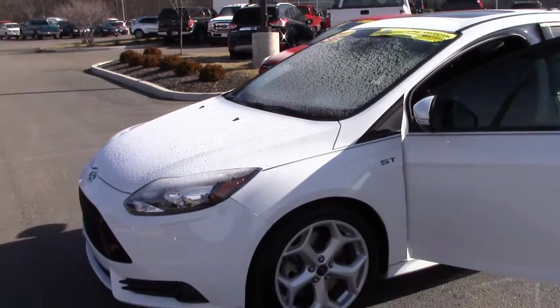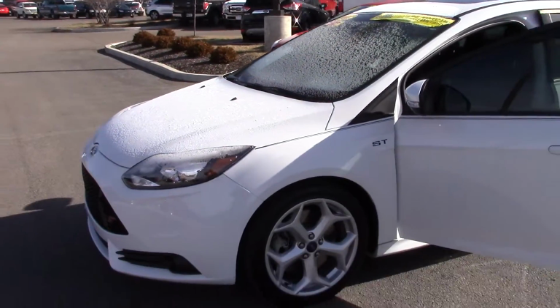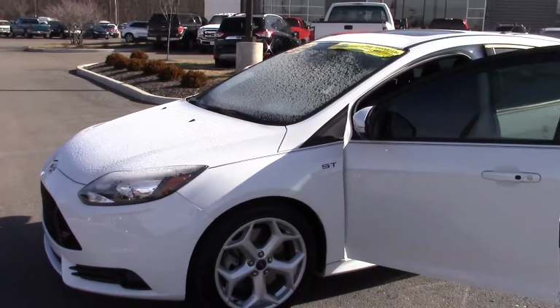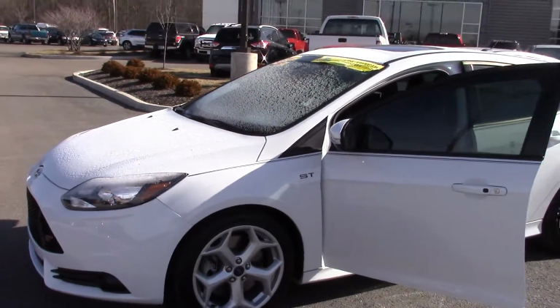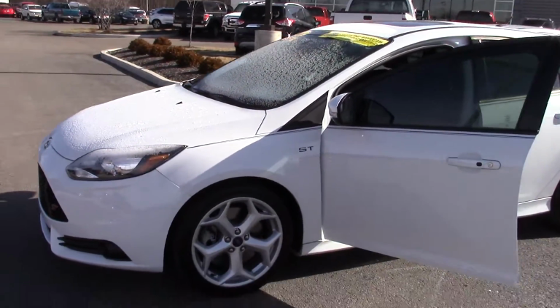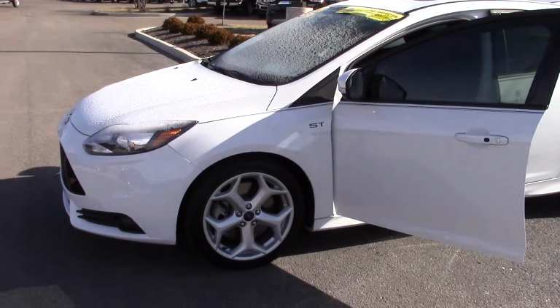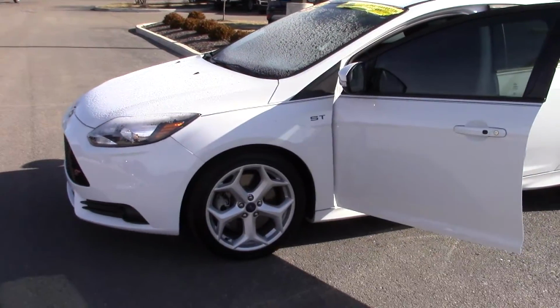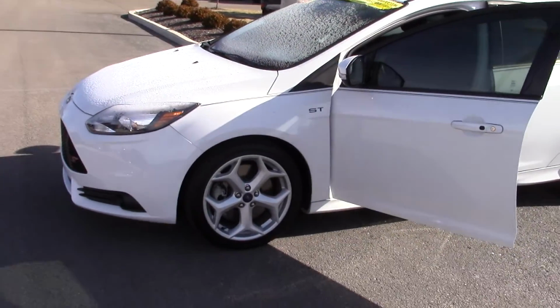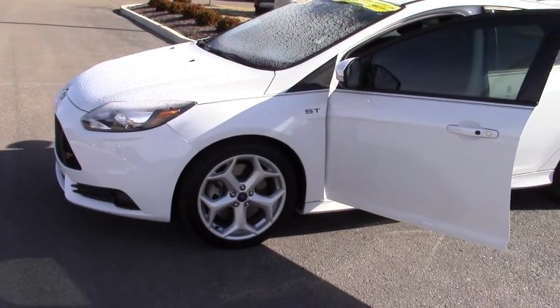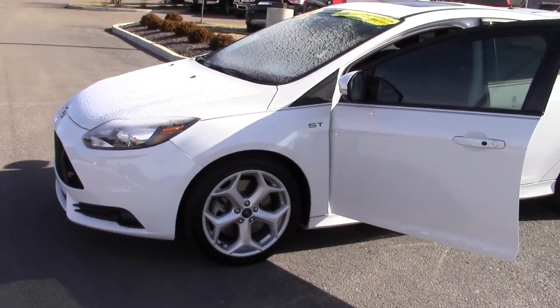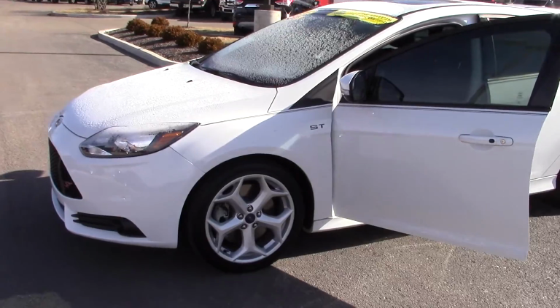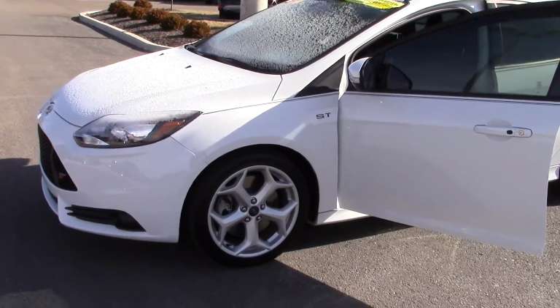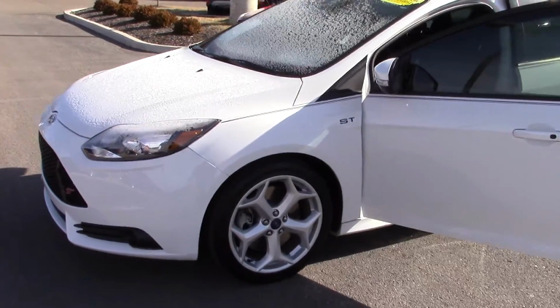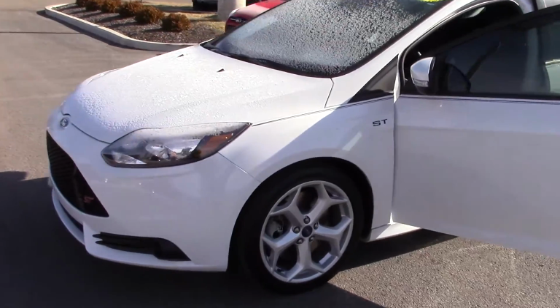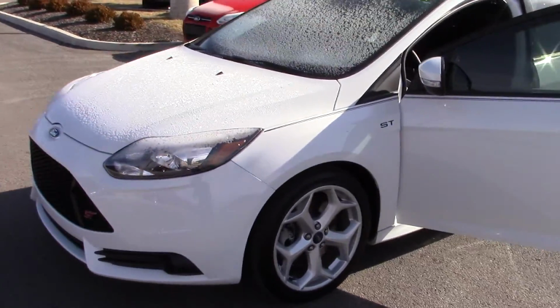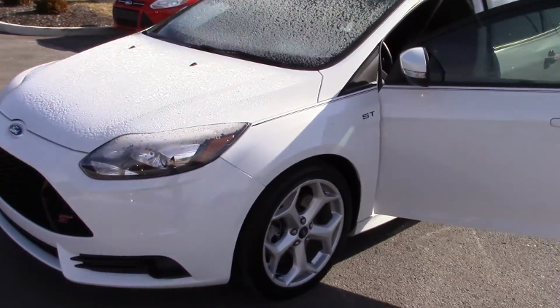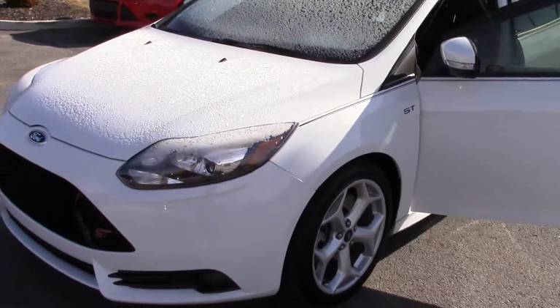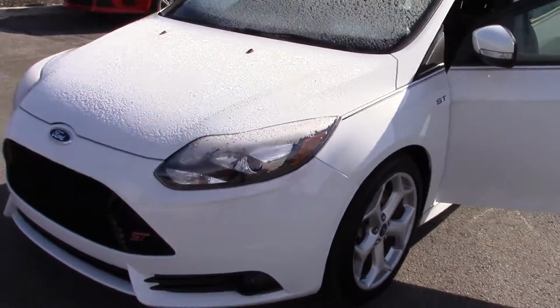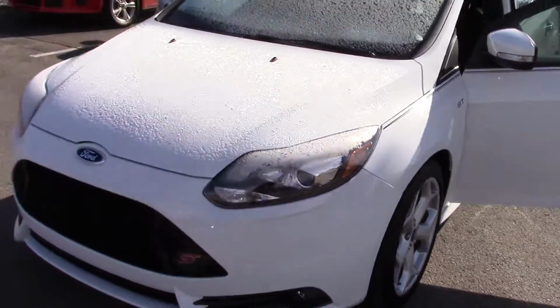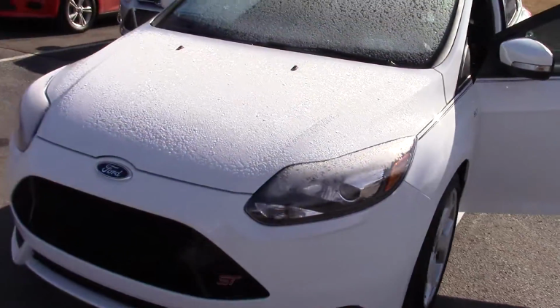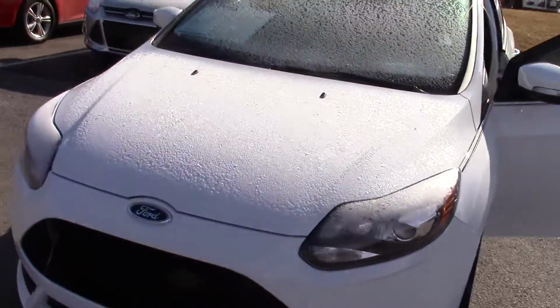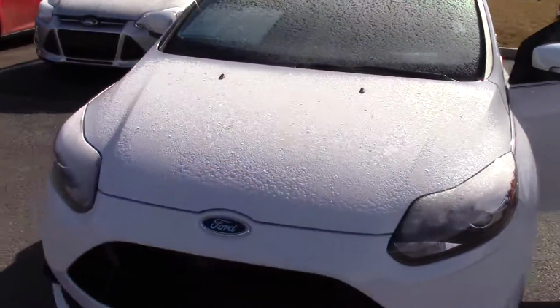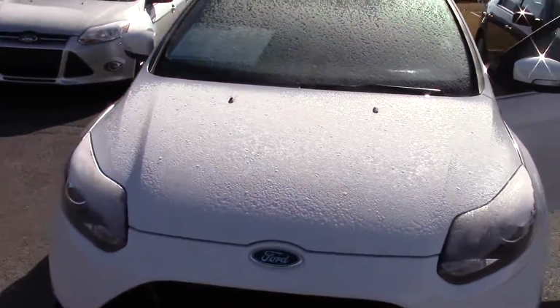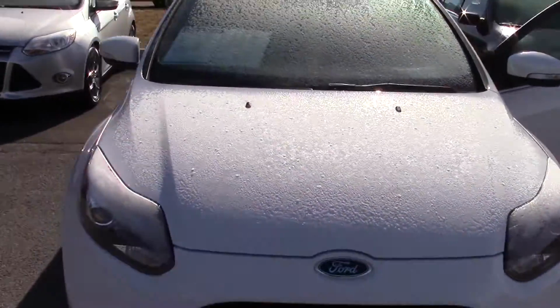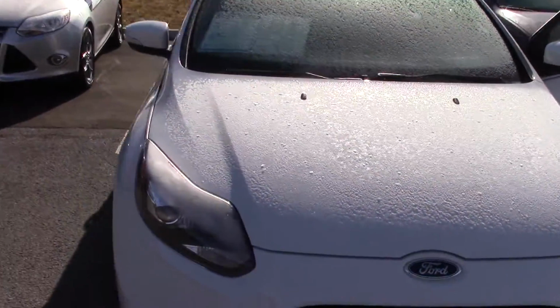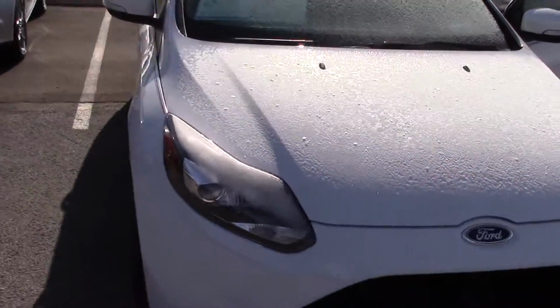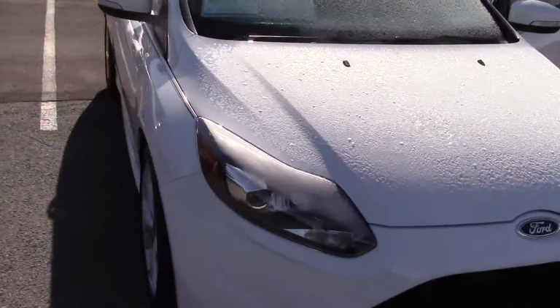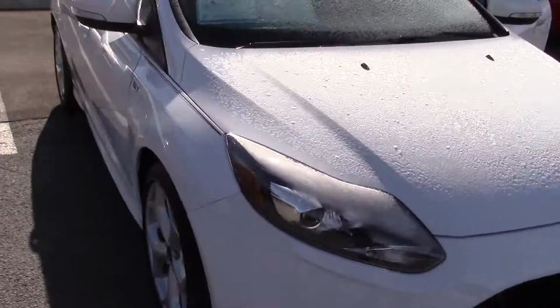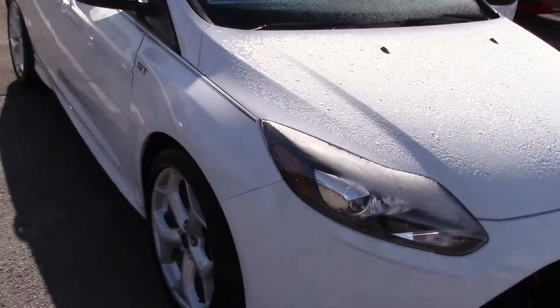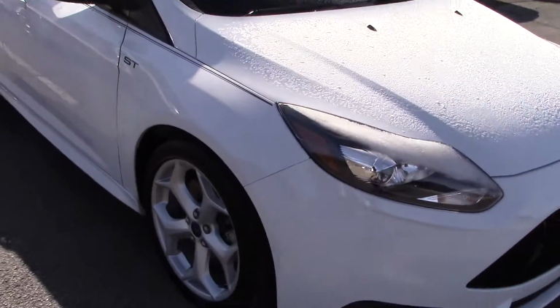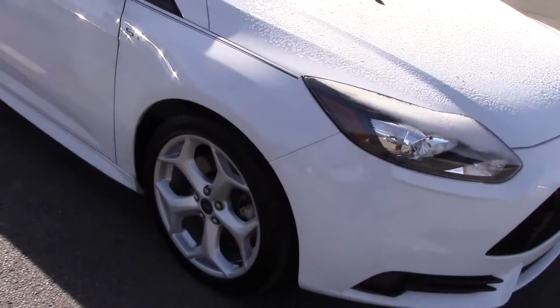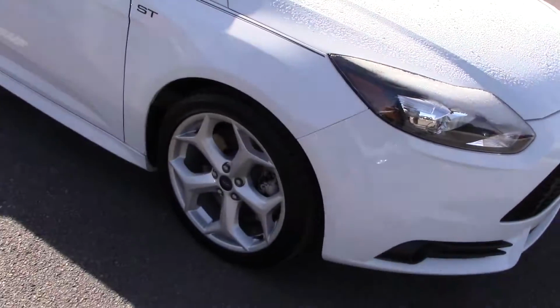Good morning. This is Mike from Bill Estes Ford. This video is for Scott. You inquired about this vehicle online. Thought I'd shoot a quick video of it.